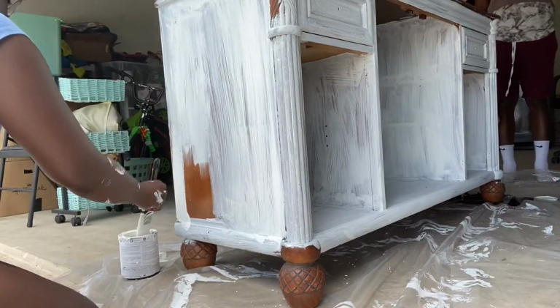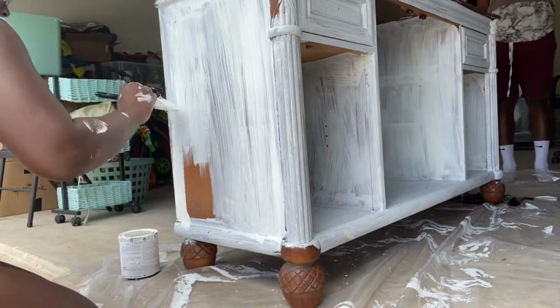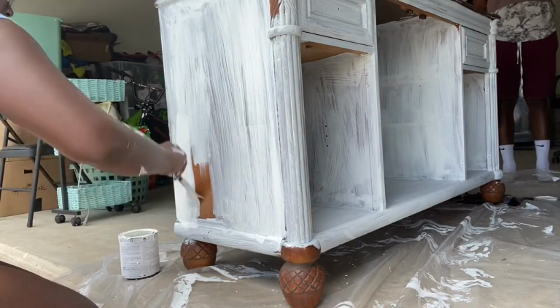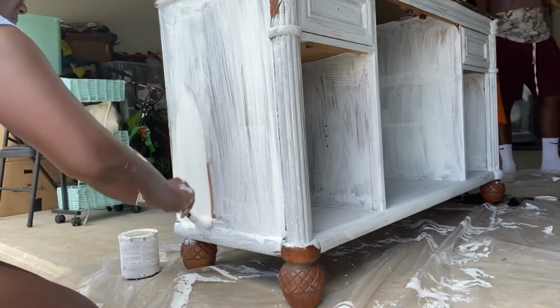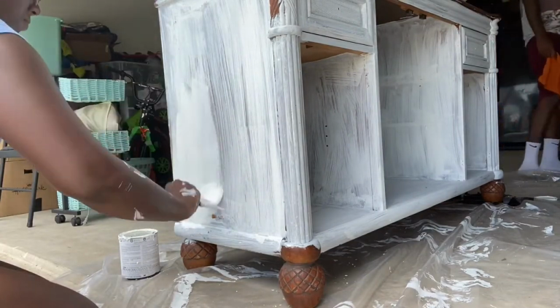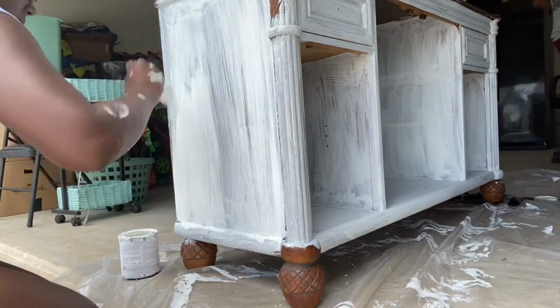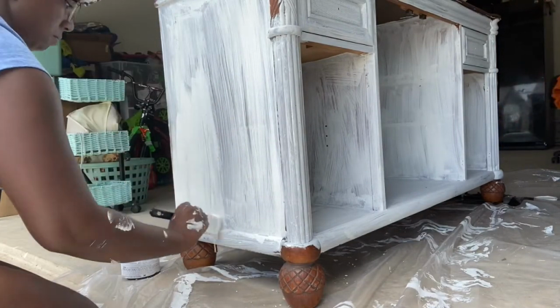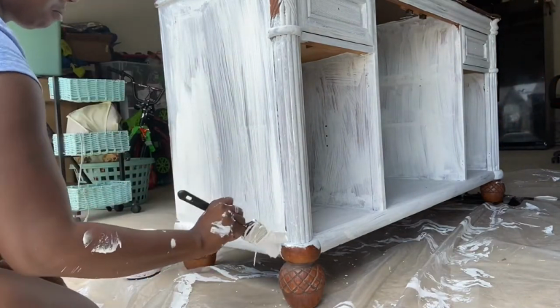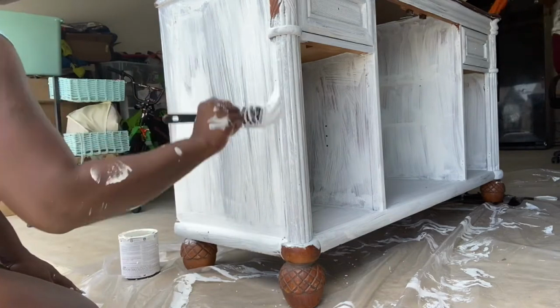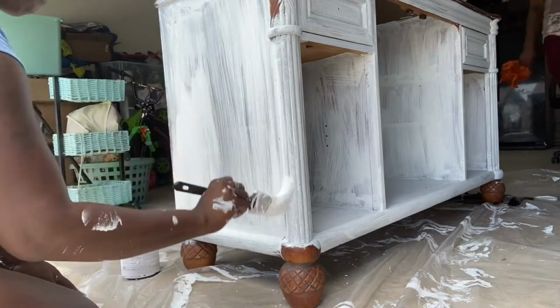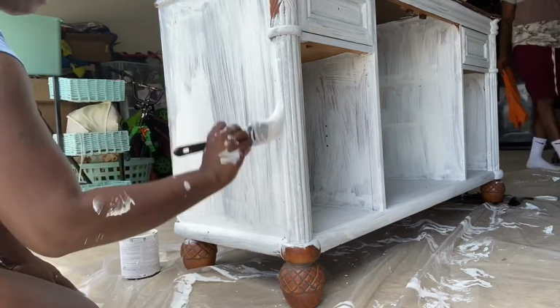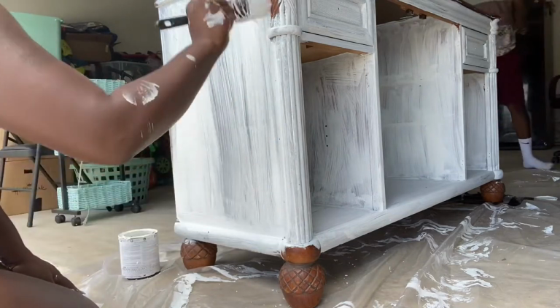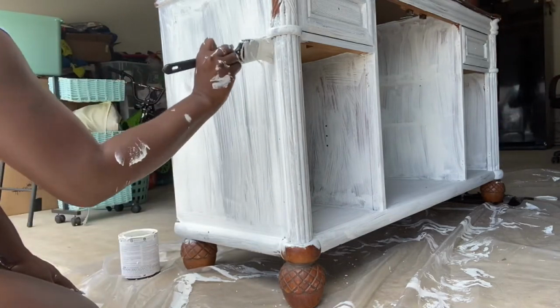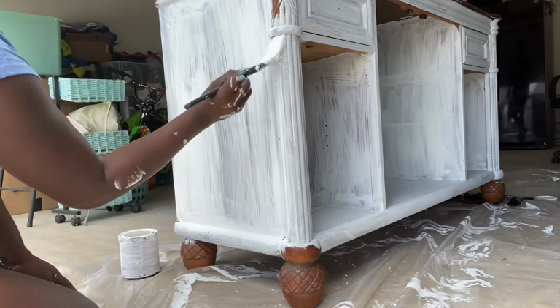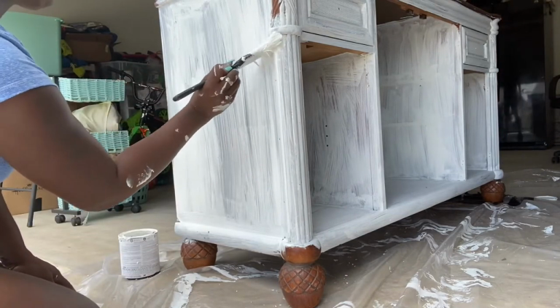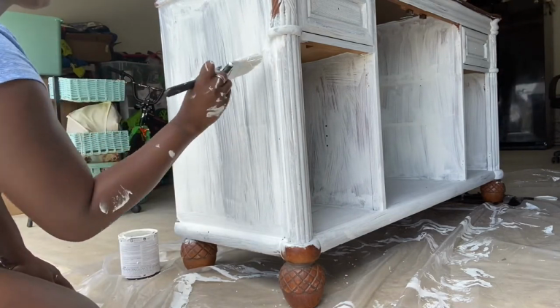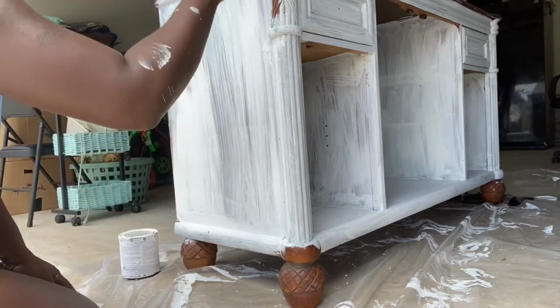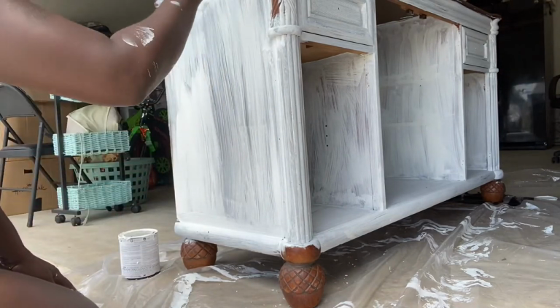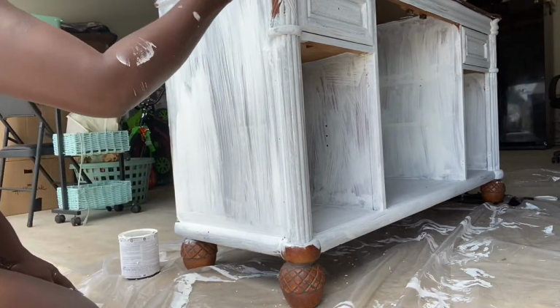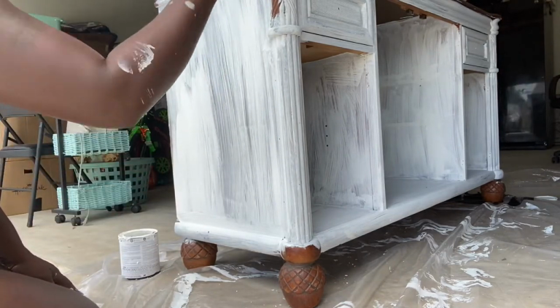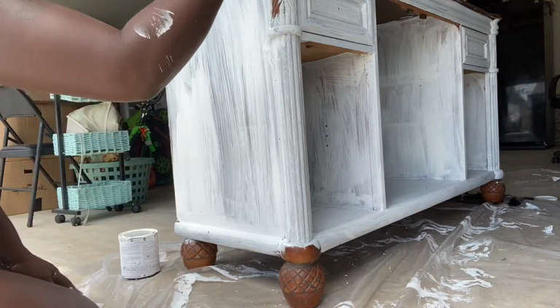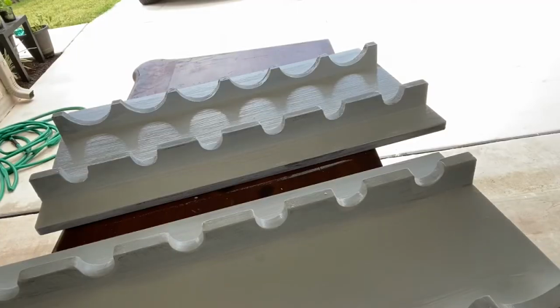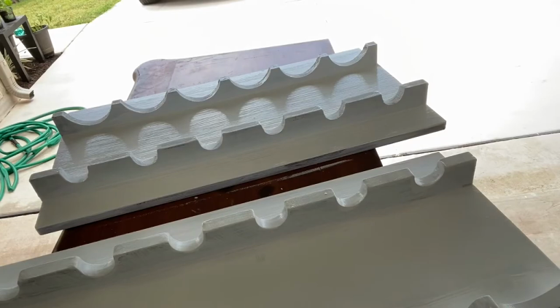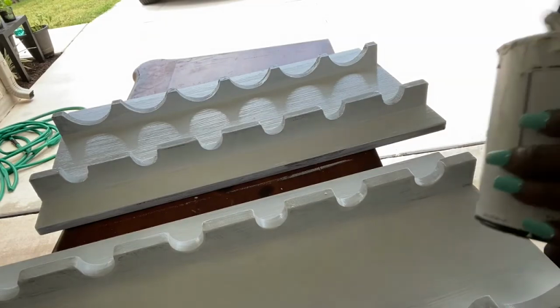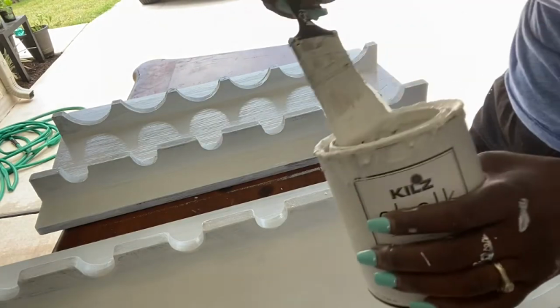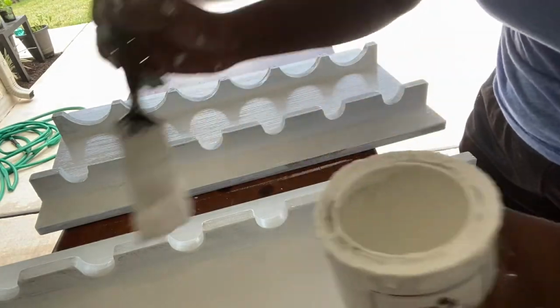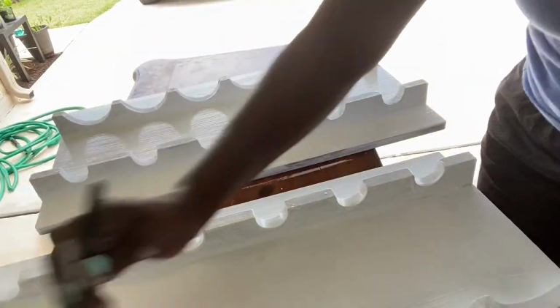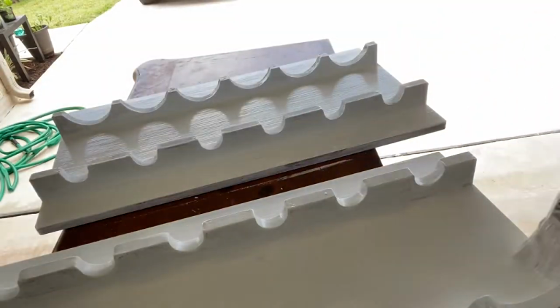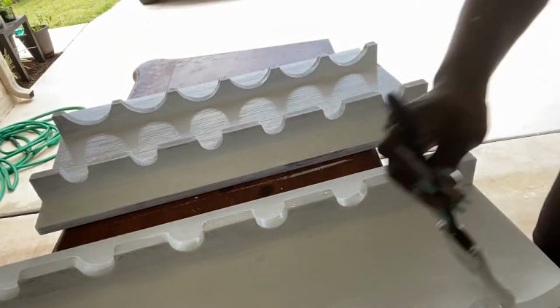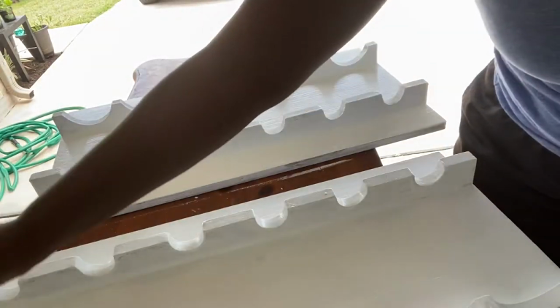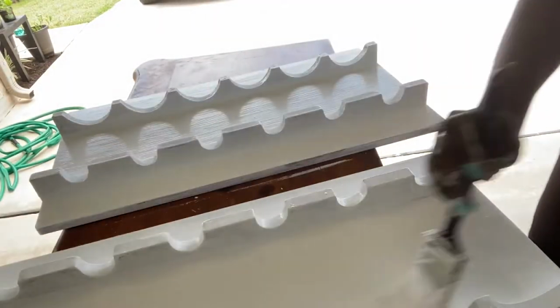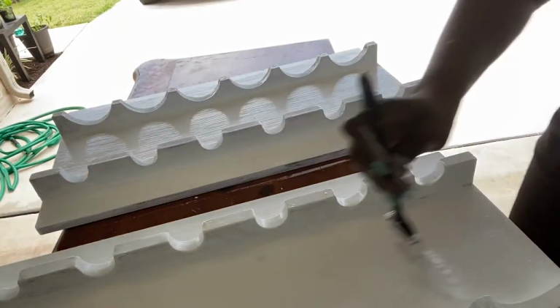I thought painting the outside was going to take a lot longer than it did, but it went really quickly. While that was drying I went in — you guessed it — for a second coat of paint.